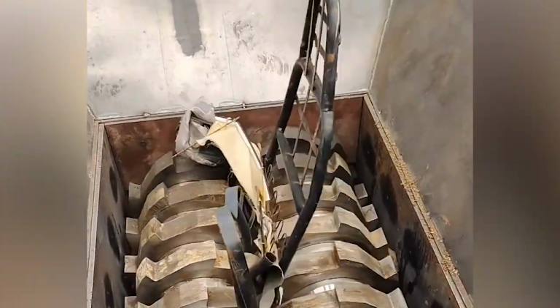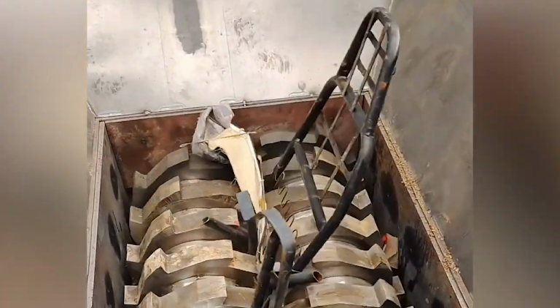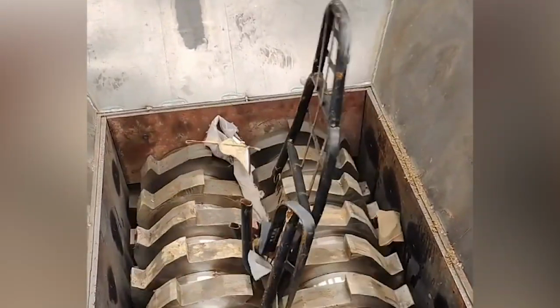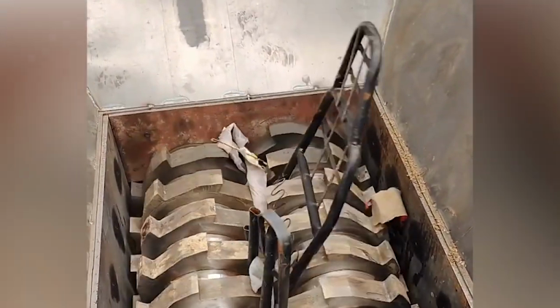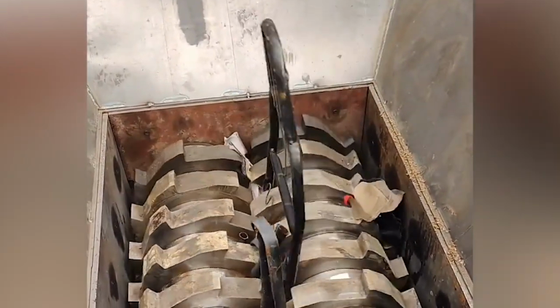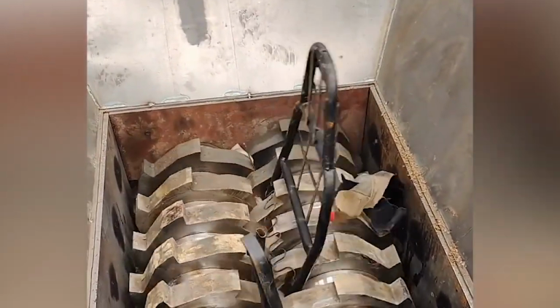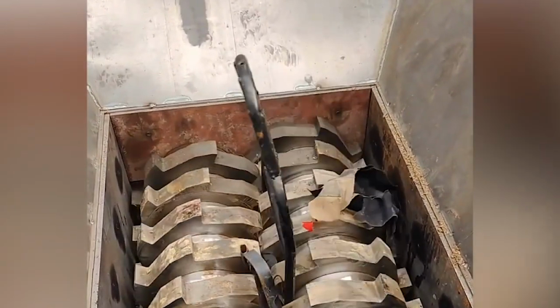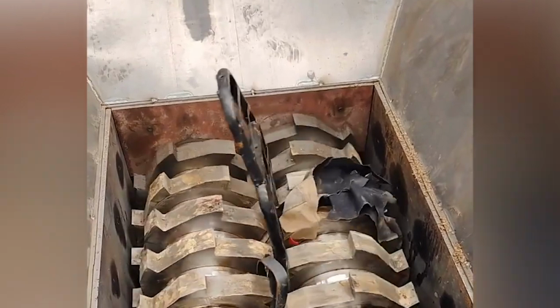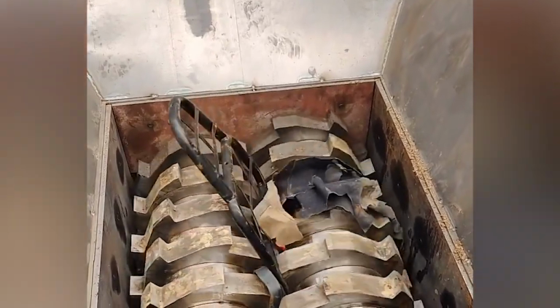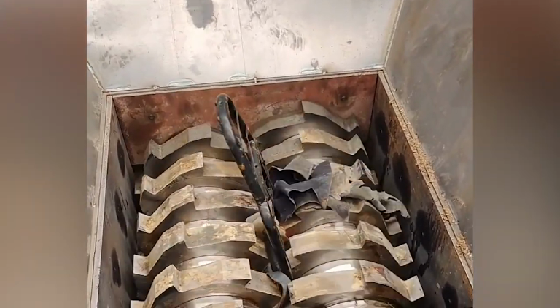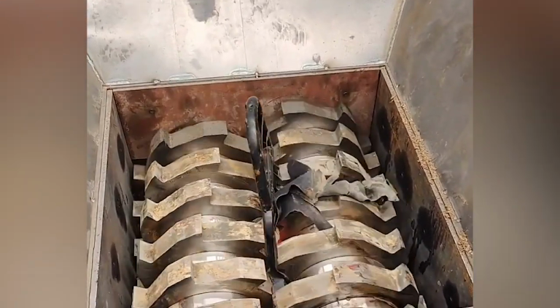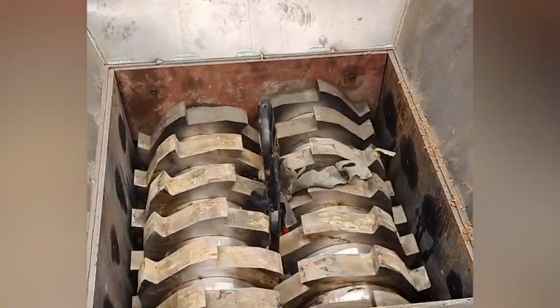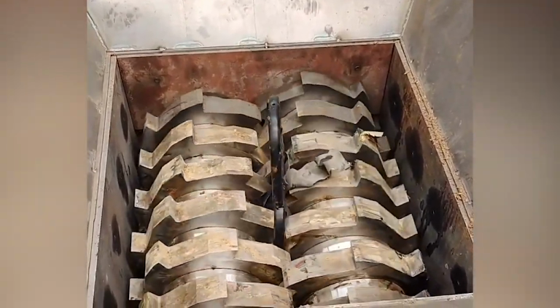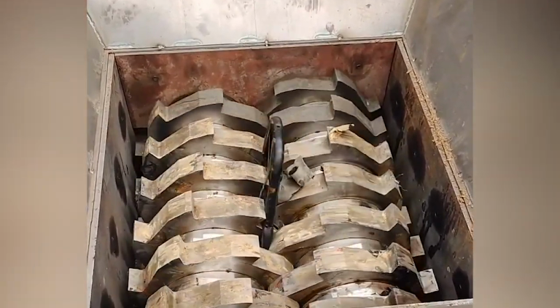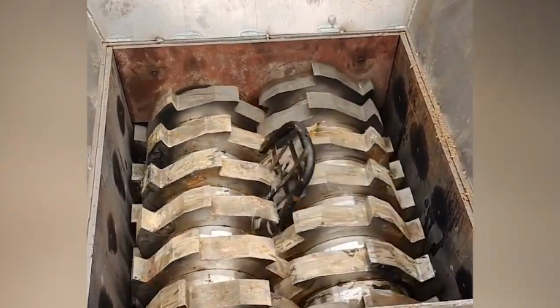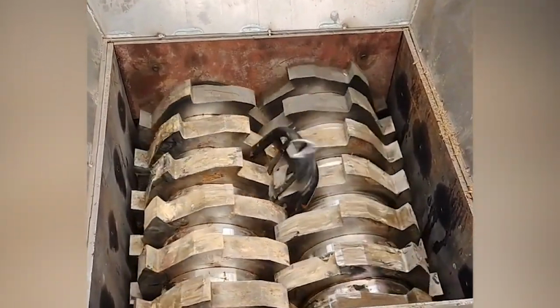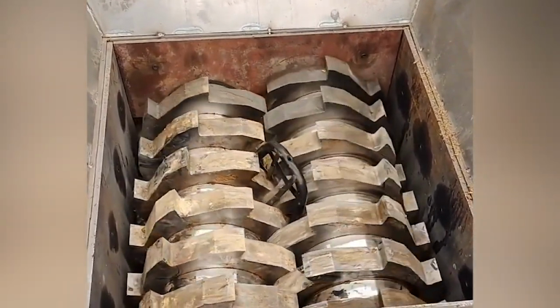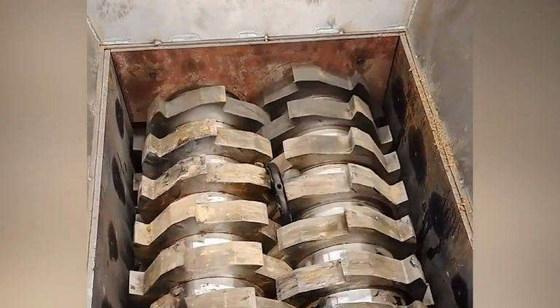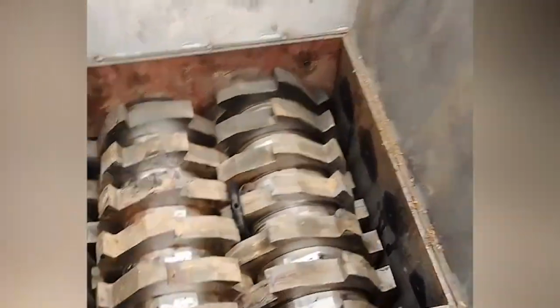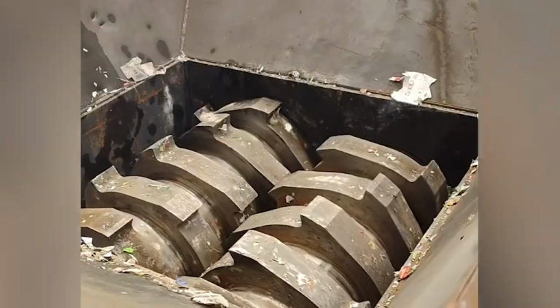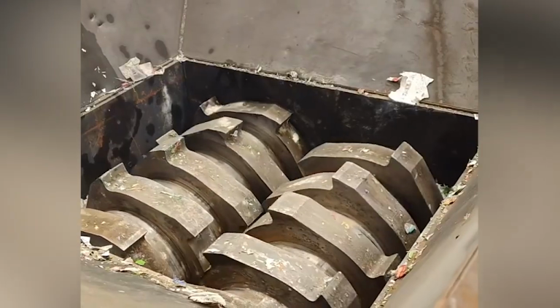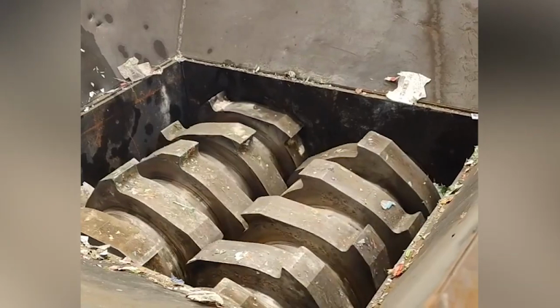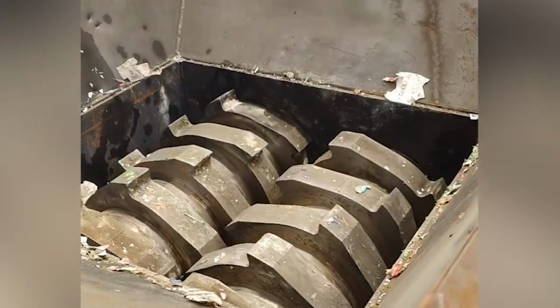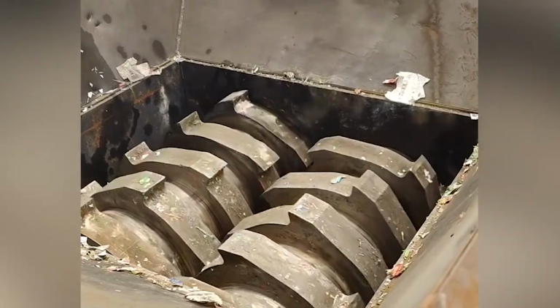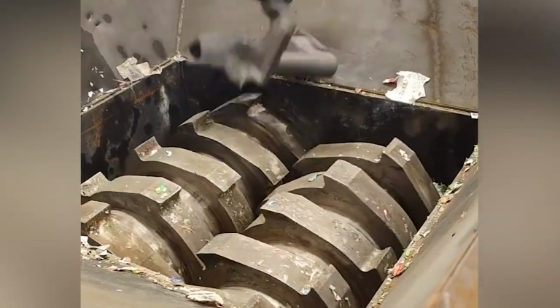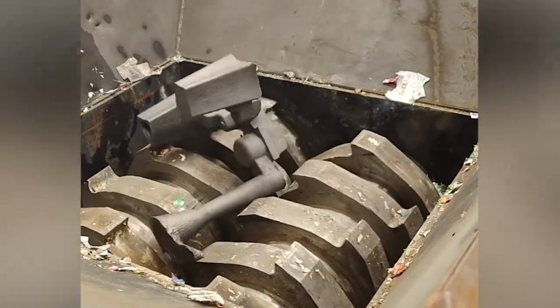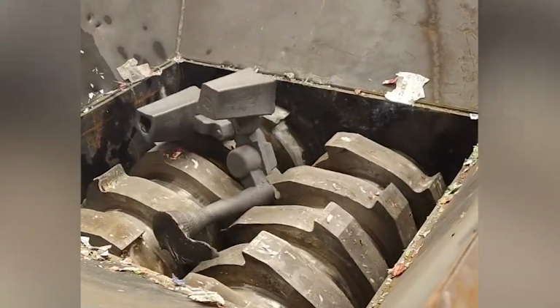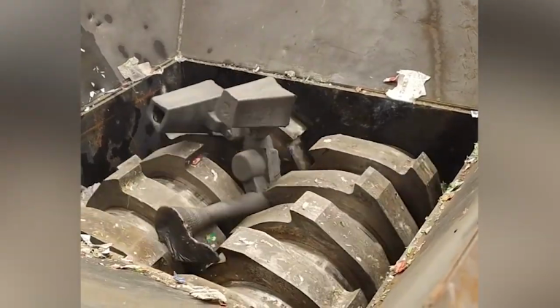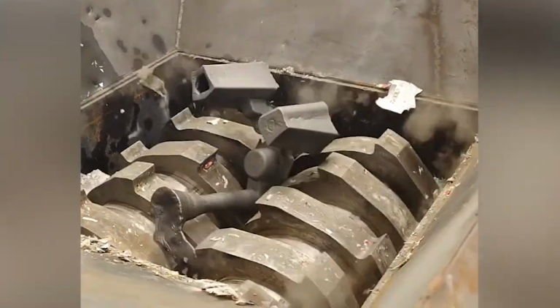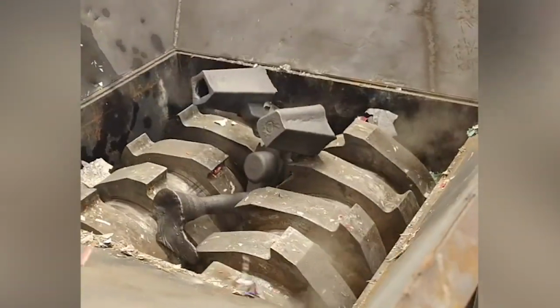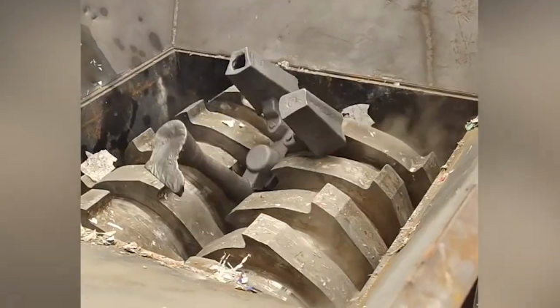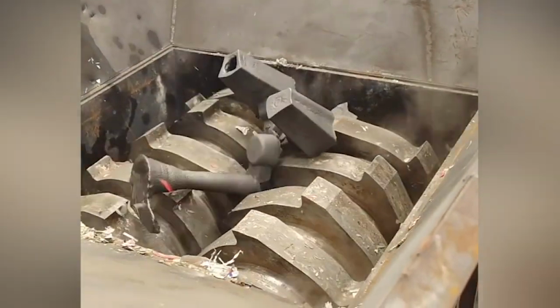Replace the steel plate onto the reel wheel, and ensure that the contact surface between the steel plate and the reel is smooth and flat, so as to avoid the problem of uneven coiling or lateral displacement of the equipment.